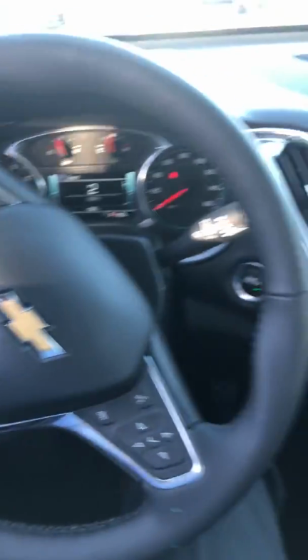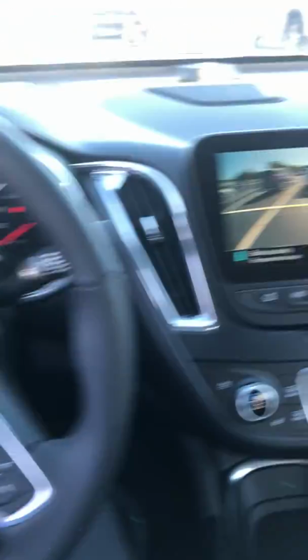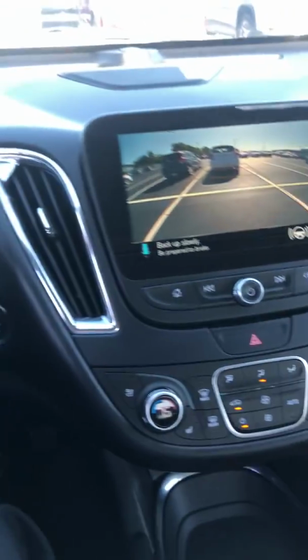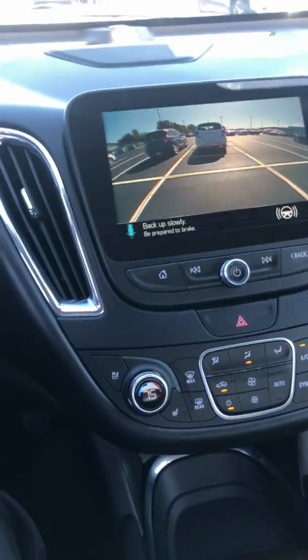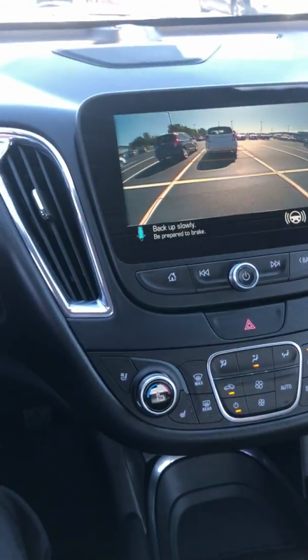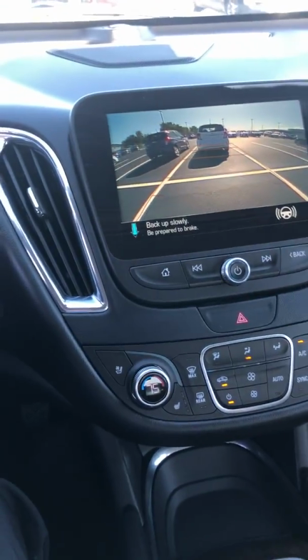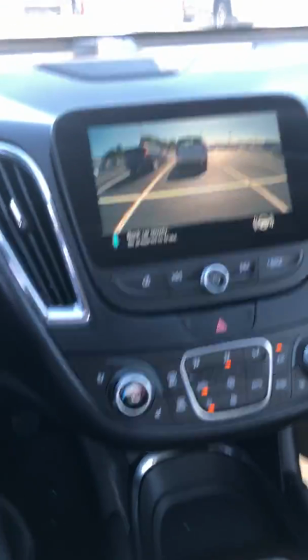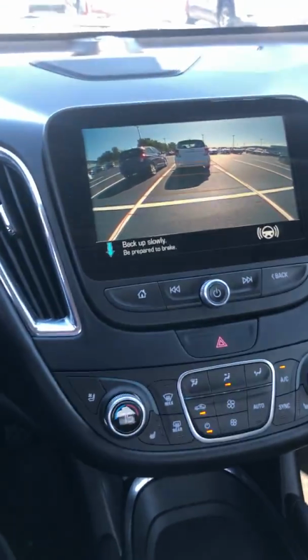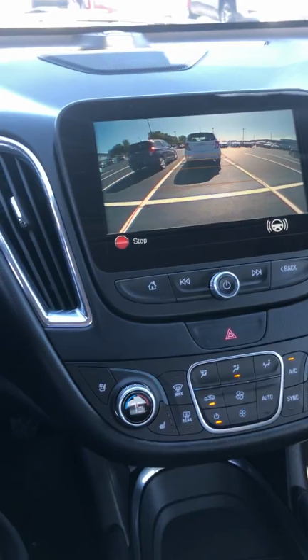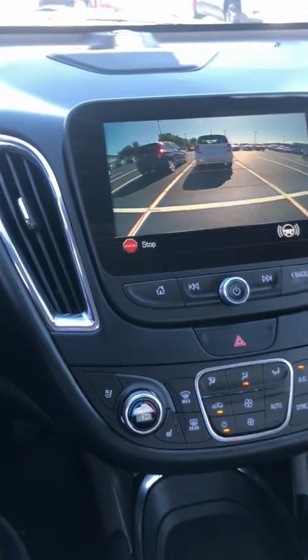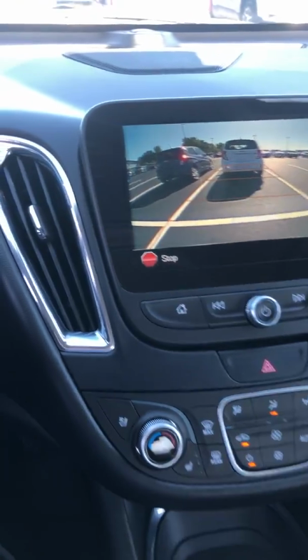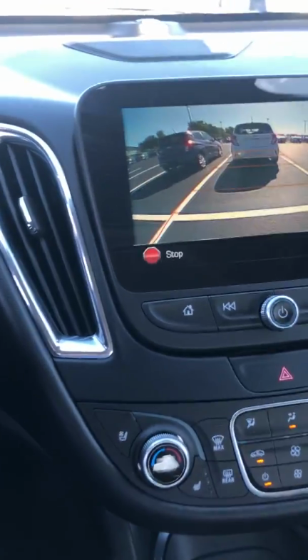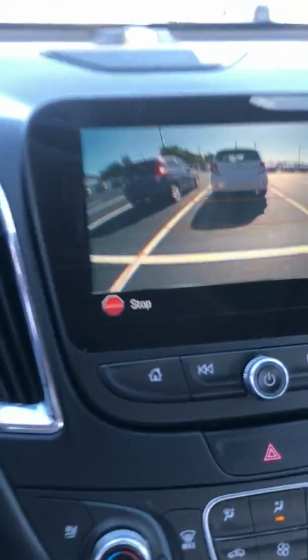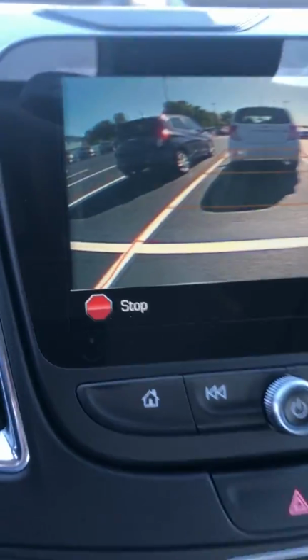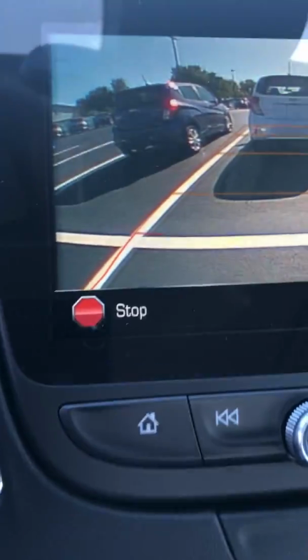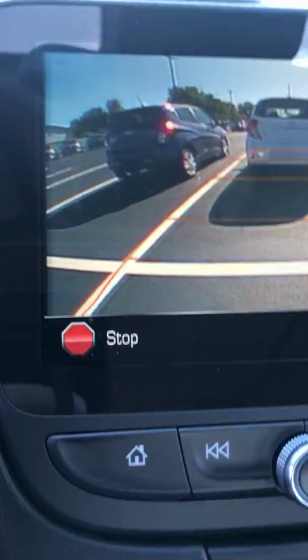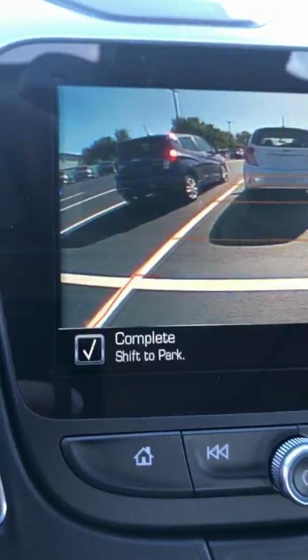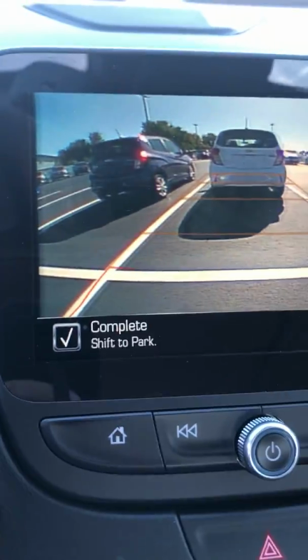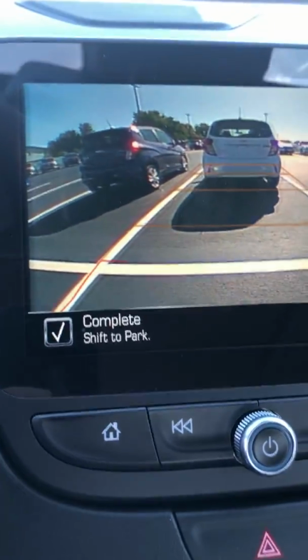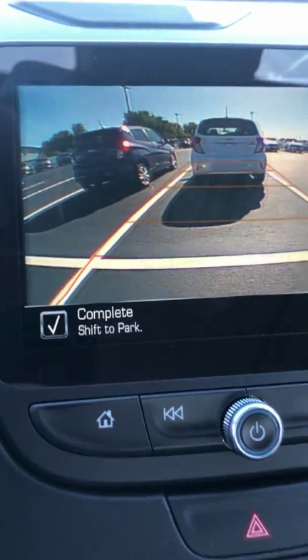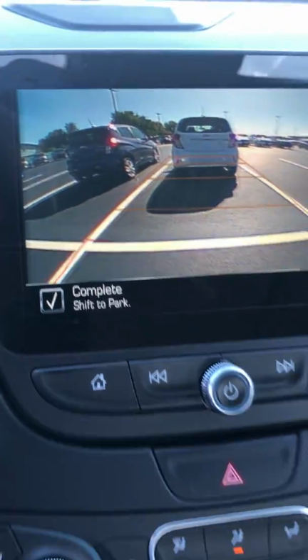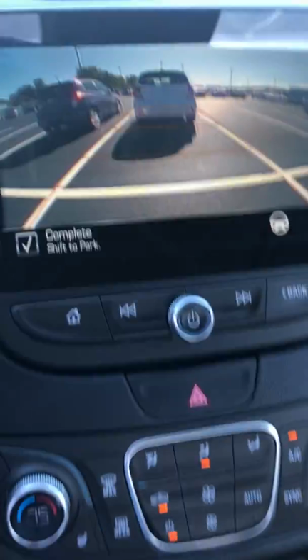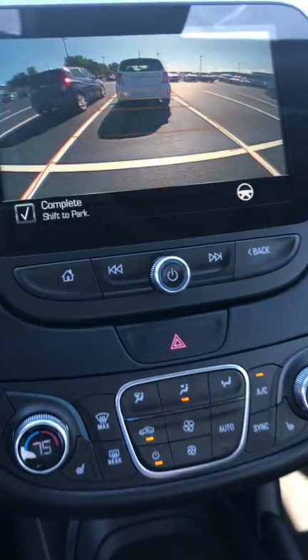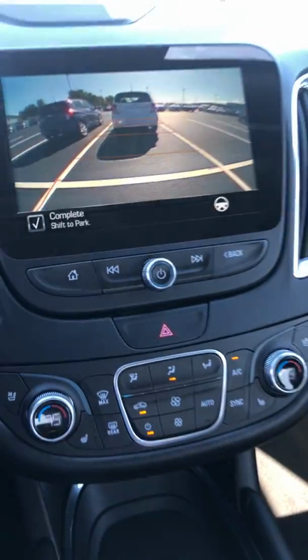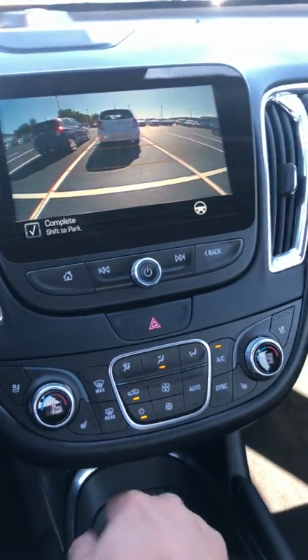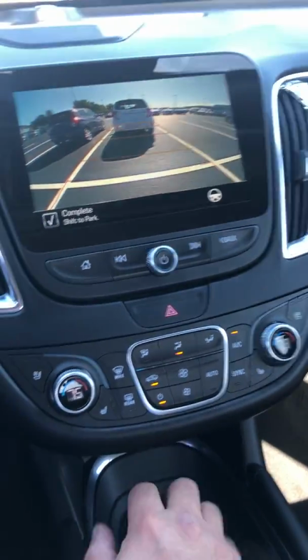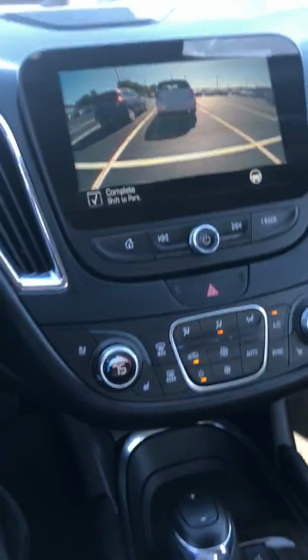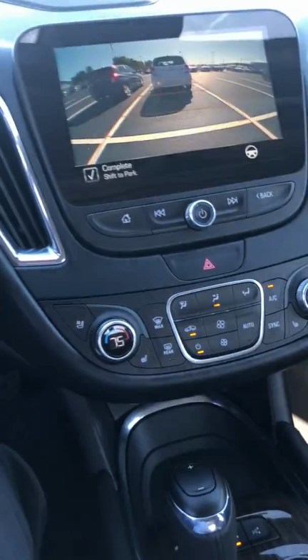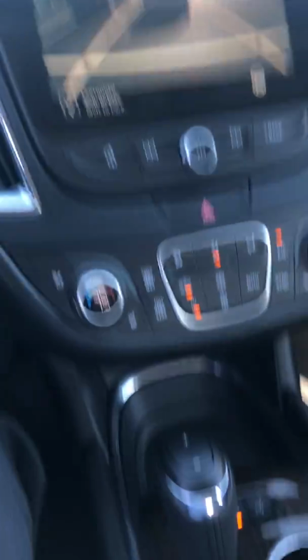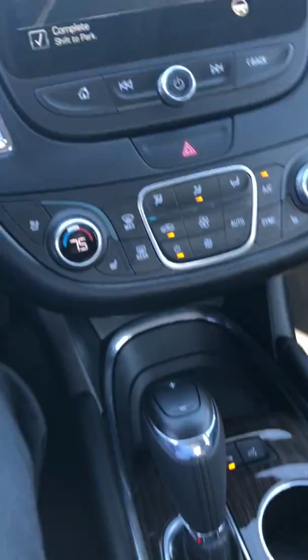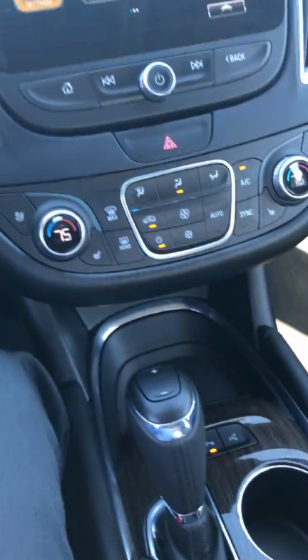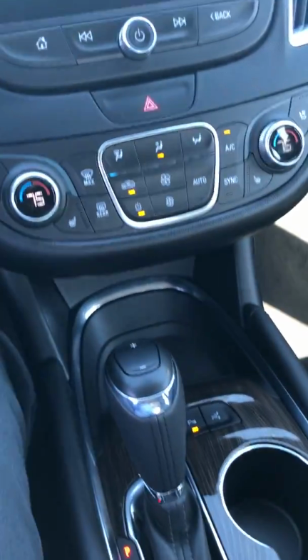Now it's going to tell me to stop, and it's going to say it's complete. Shift to park. So there you go — a nice demonstration of that feature.